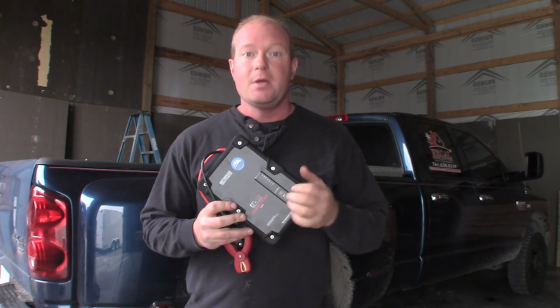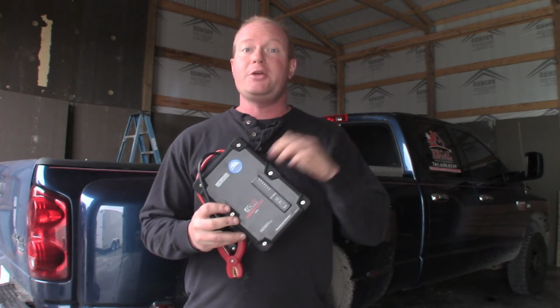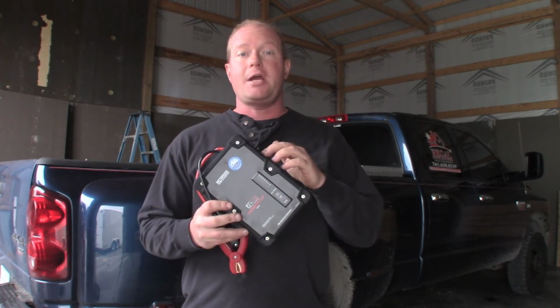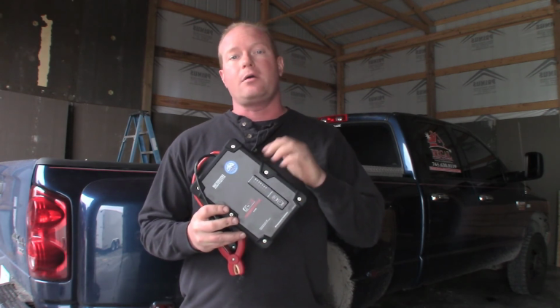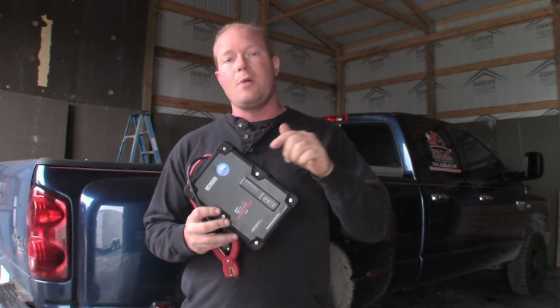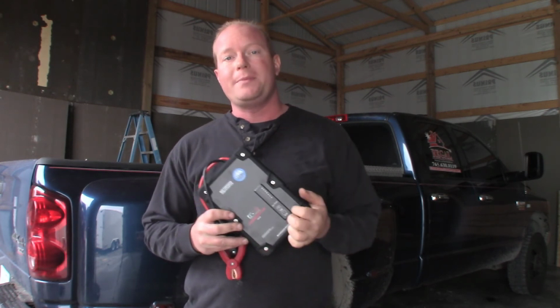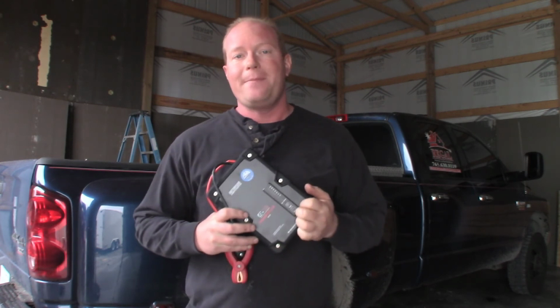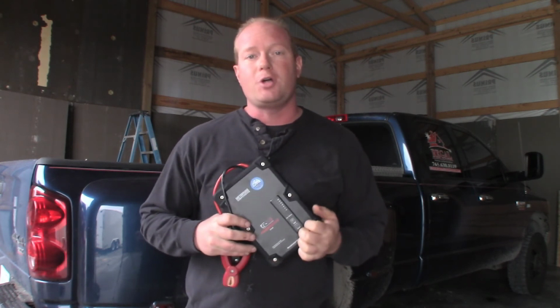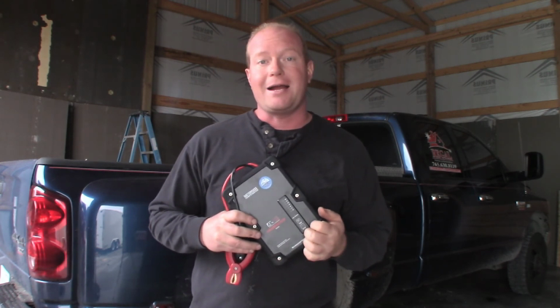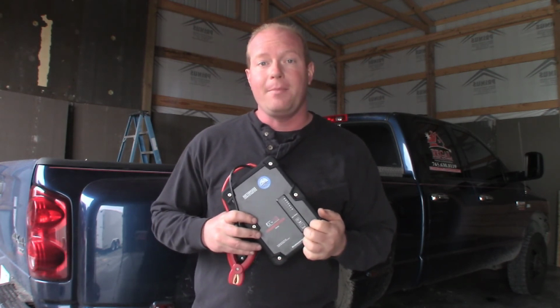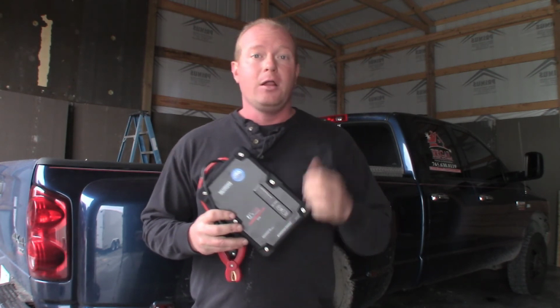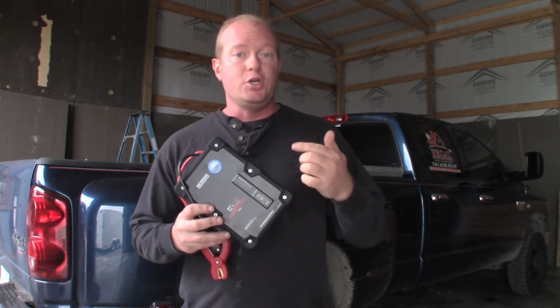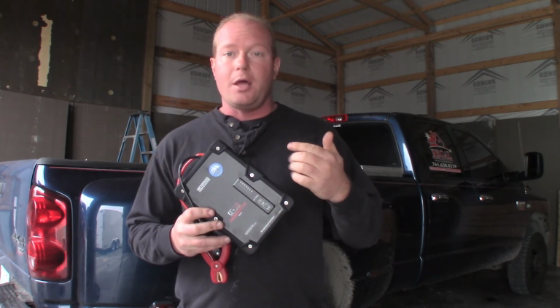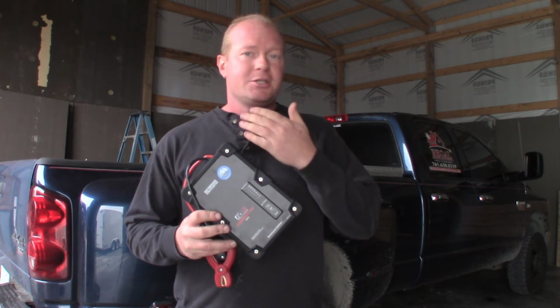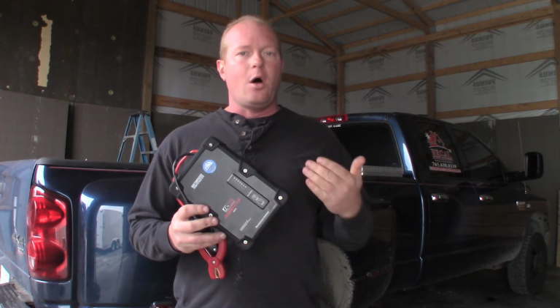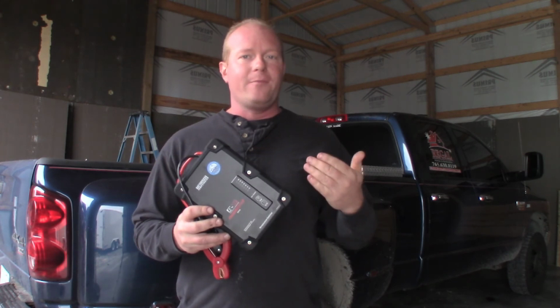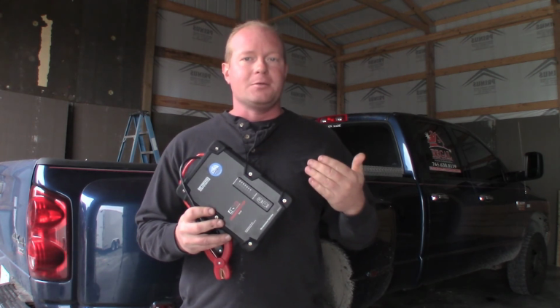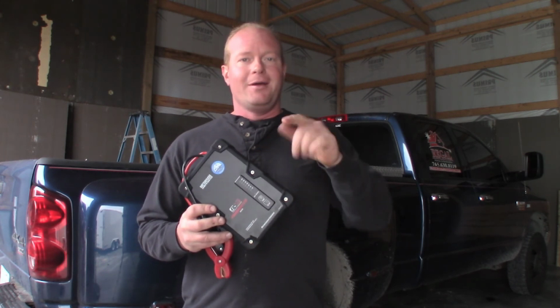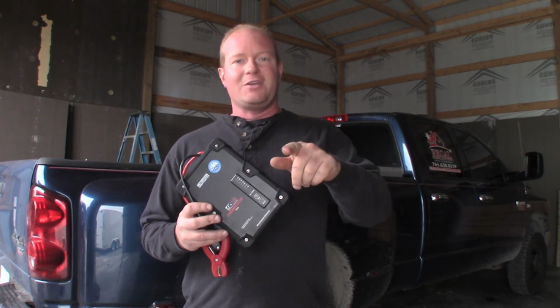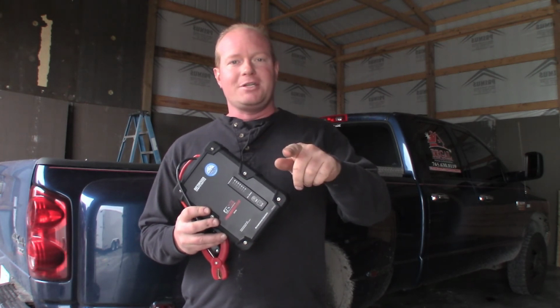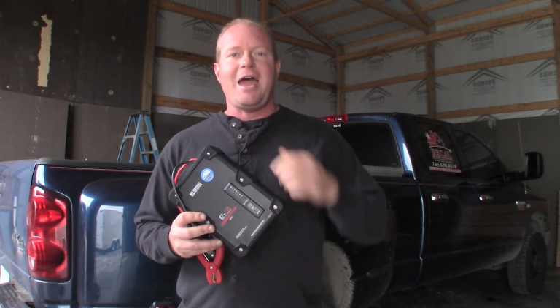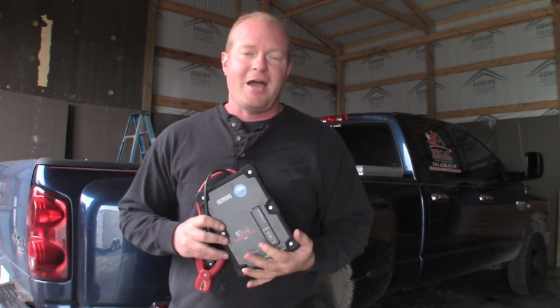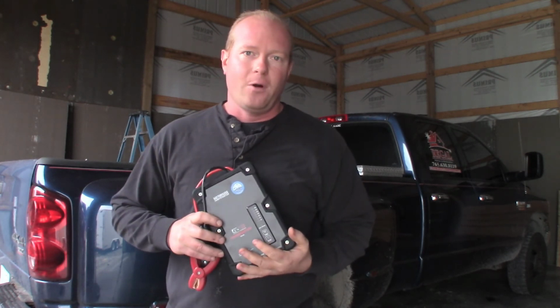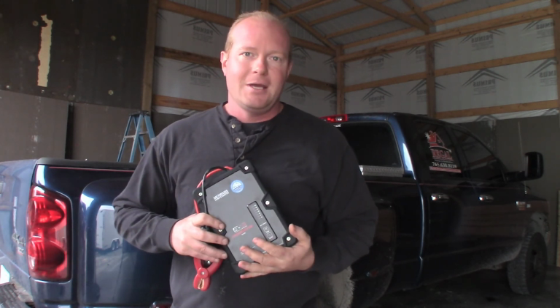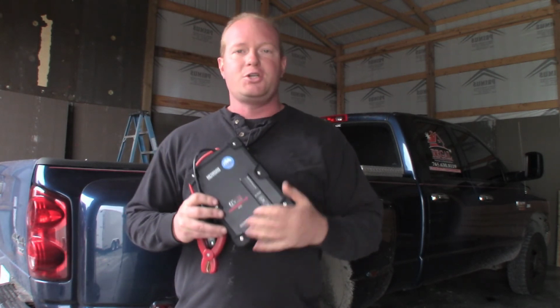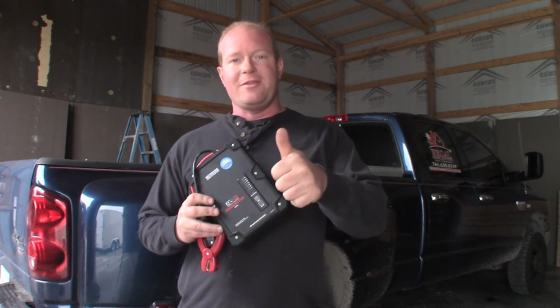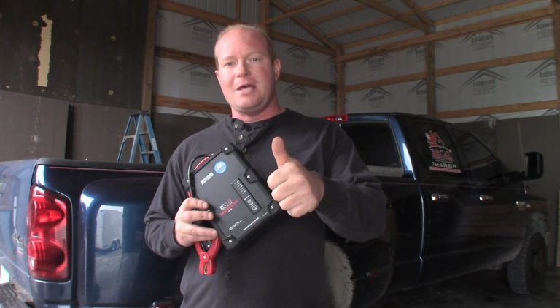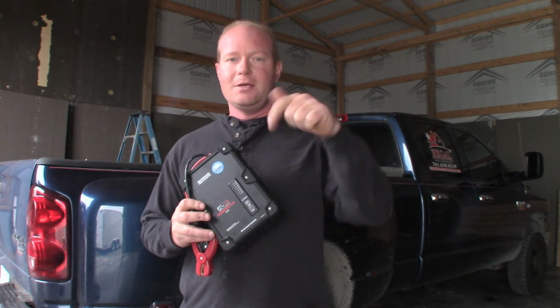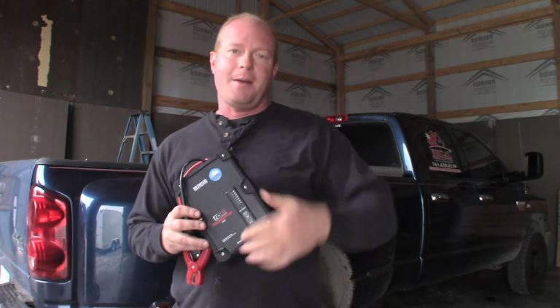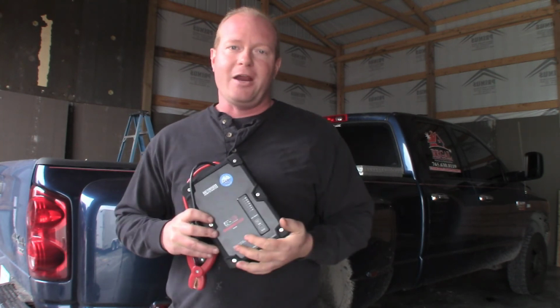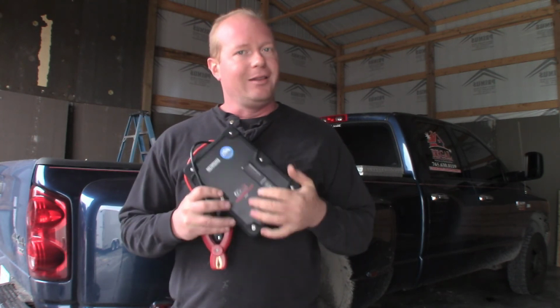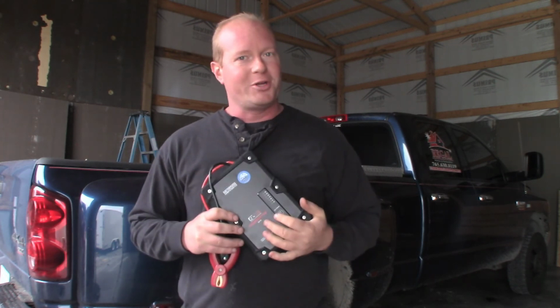Make sure you check them out. Go to Schumacher's website at batterychargers.com, click on new products, and check out all the information. Thanks for watching, I'm Chad from Flash Performance. Make sure you give me a thumbs up, subscribe to the channel — lots more to come.